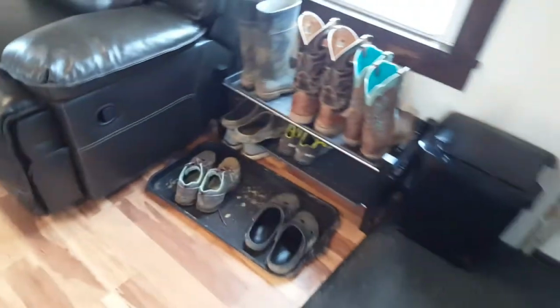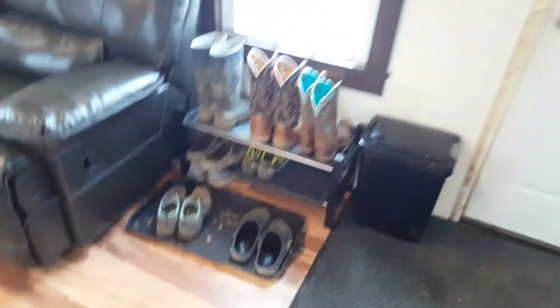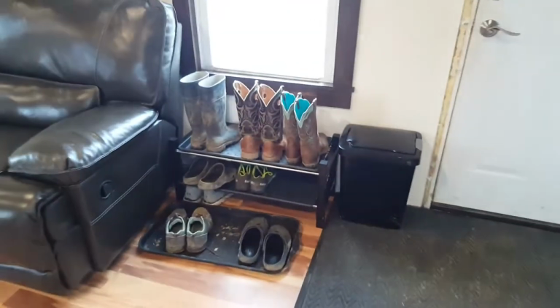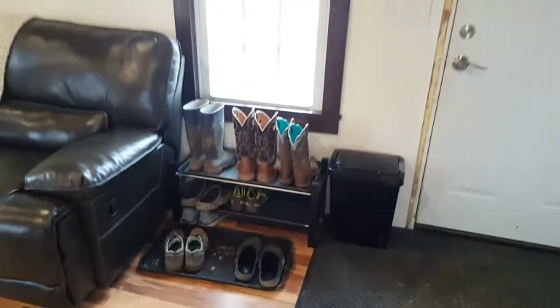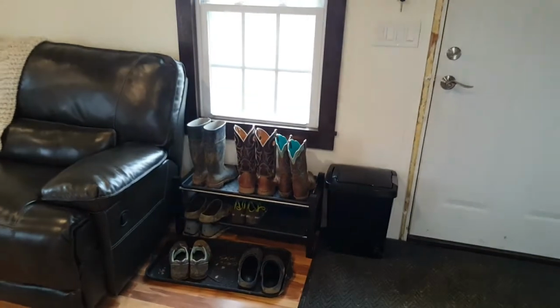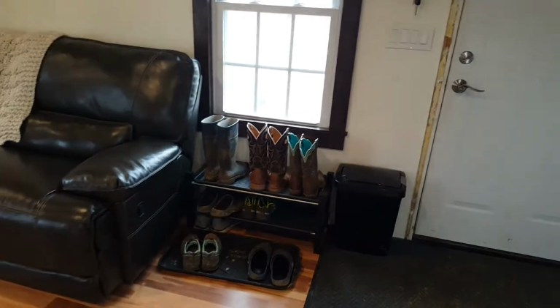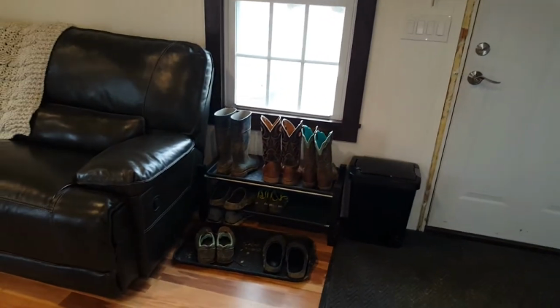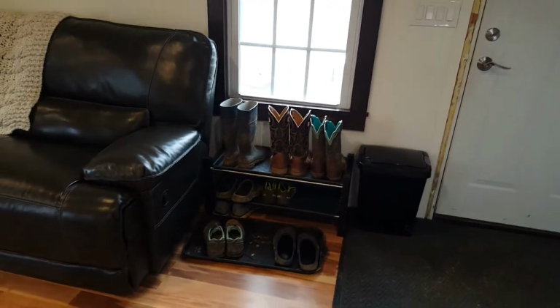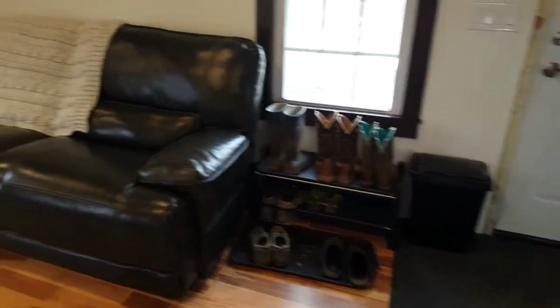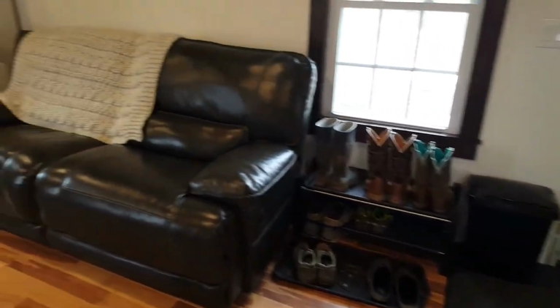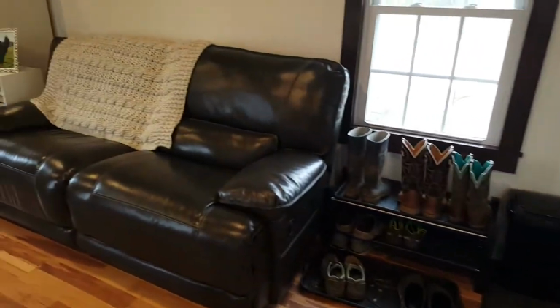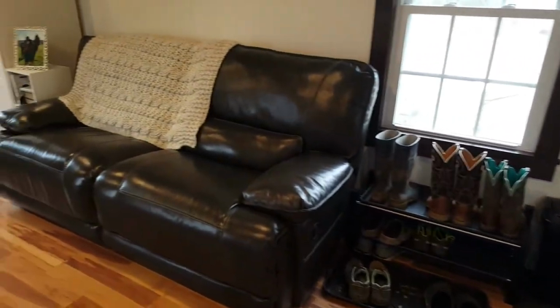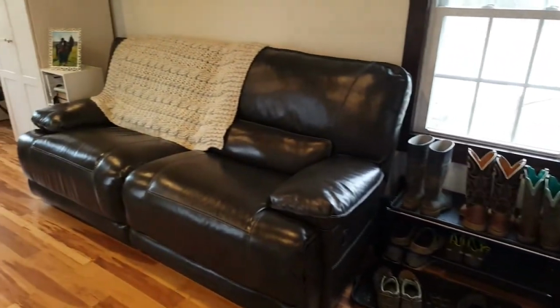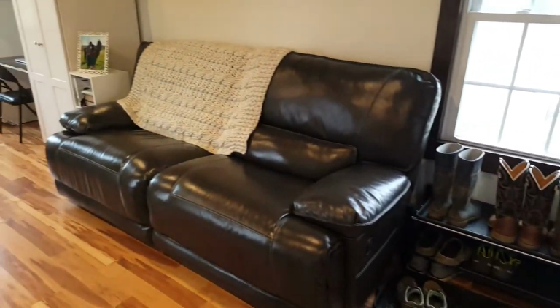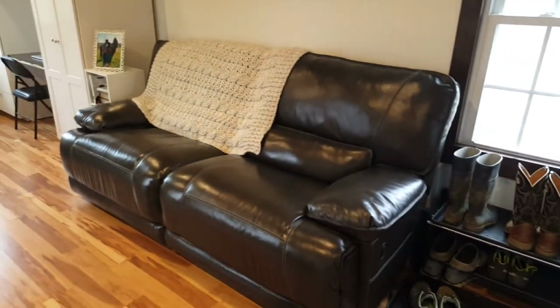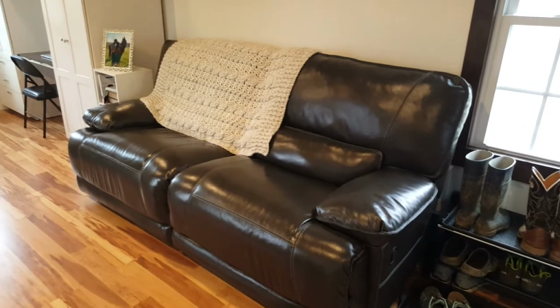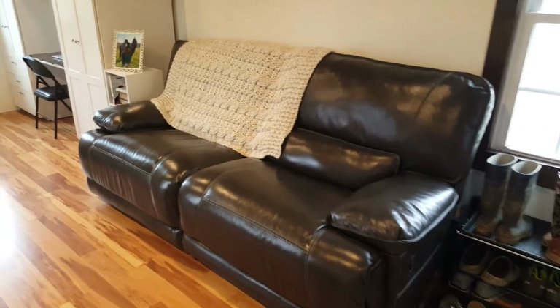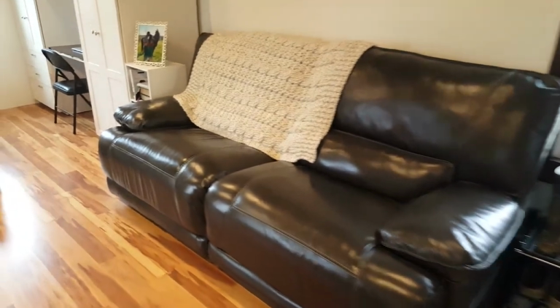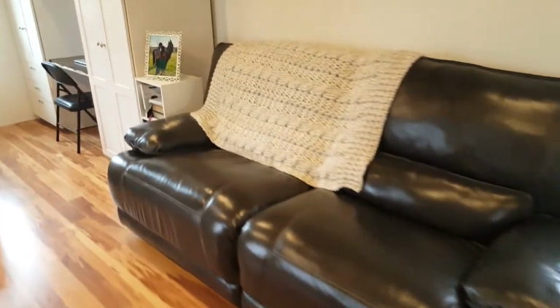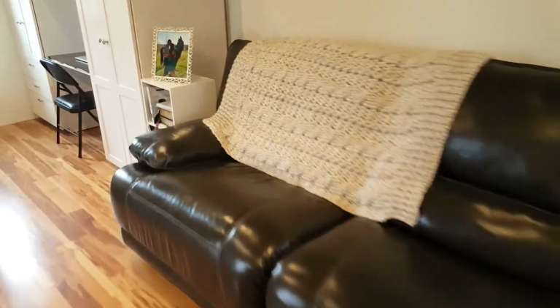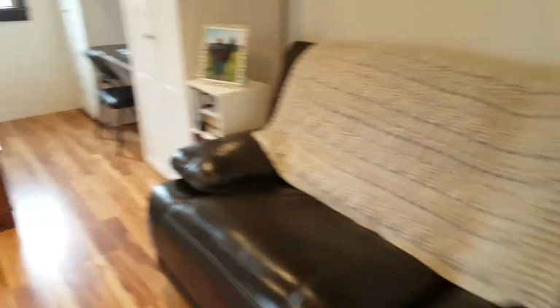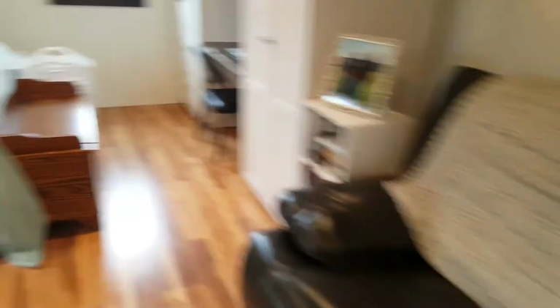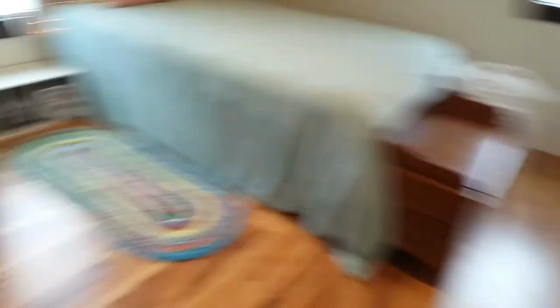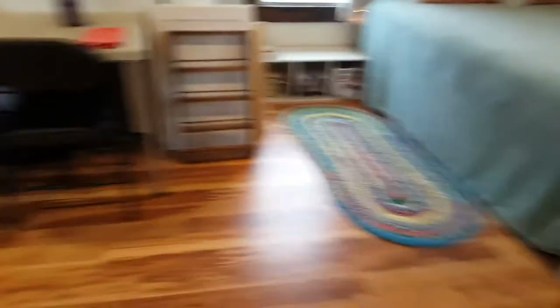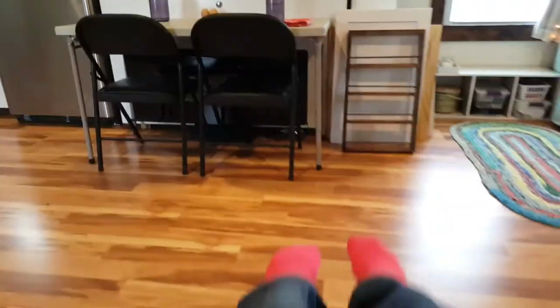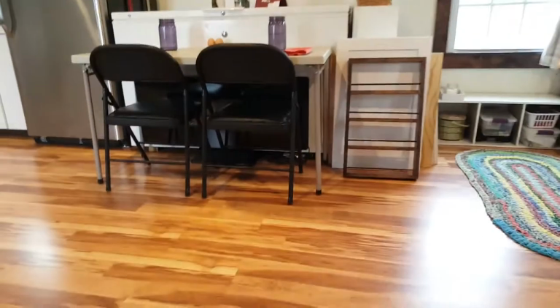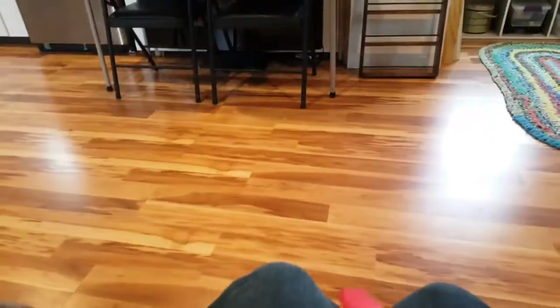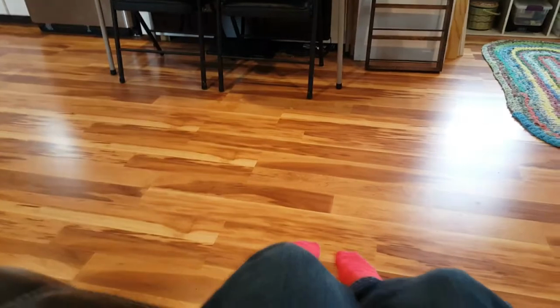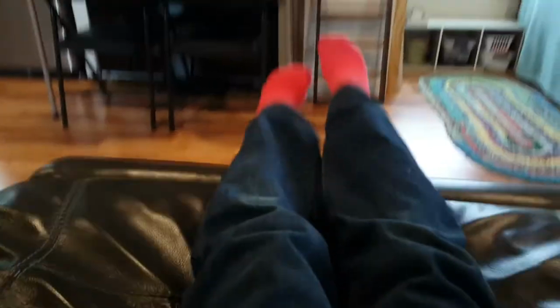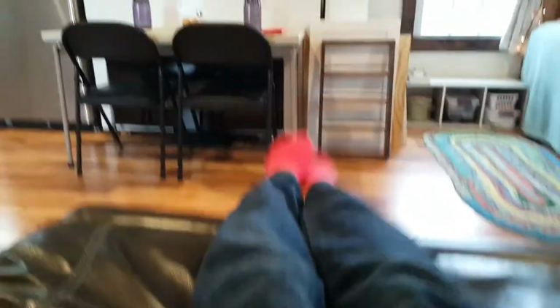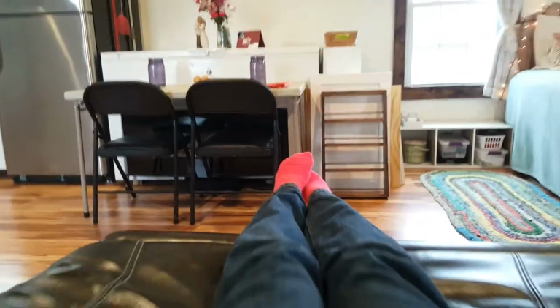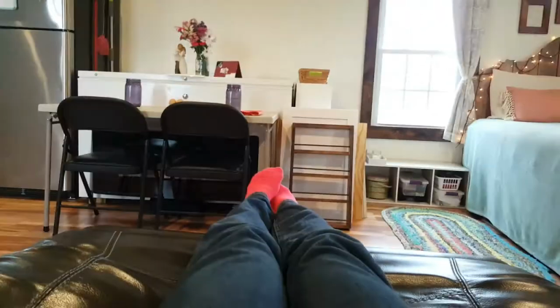We found that using vertical space is very useful with our shoes and boots. And here's our couch — it's fabulous. It is leather, so we can clean it easily. It's very comfy. I spend a lot of my time here when I'm working on my computer.